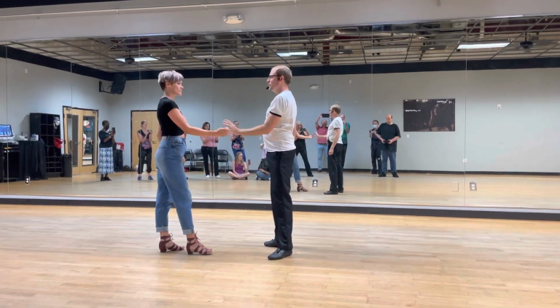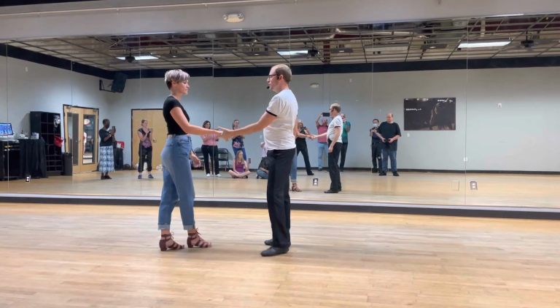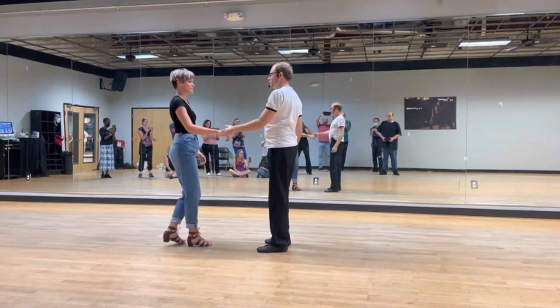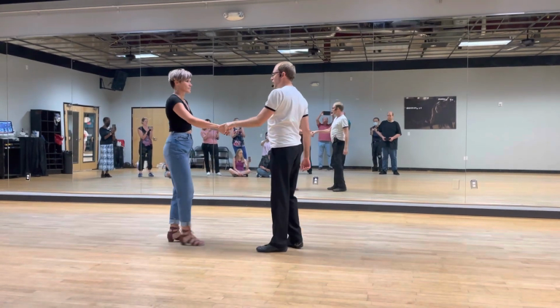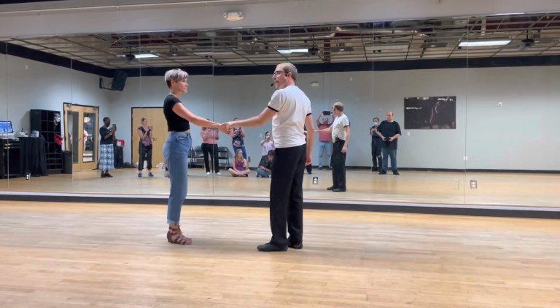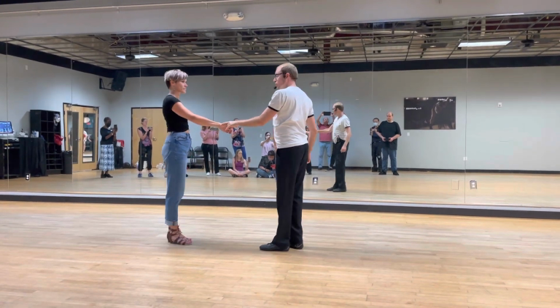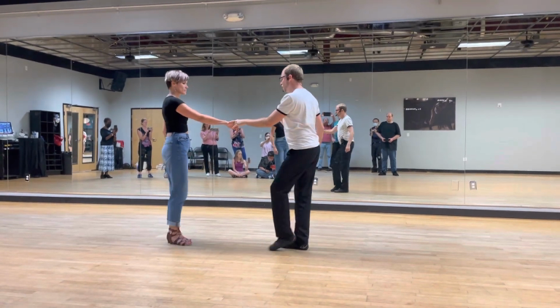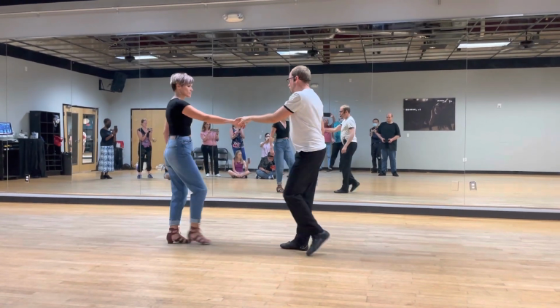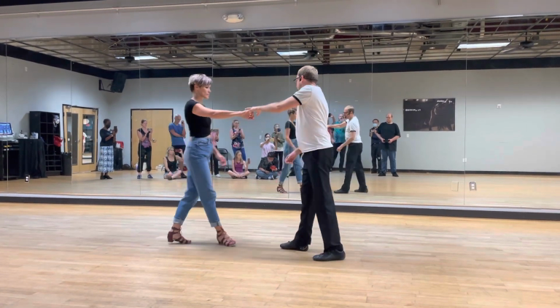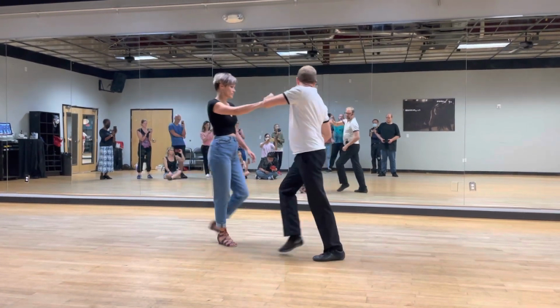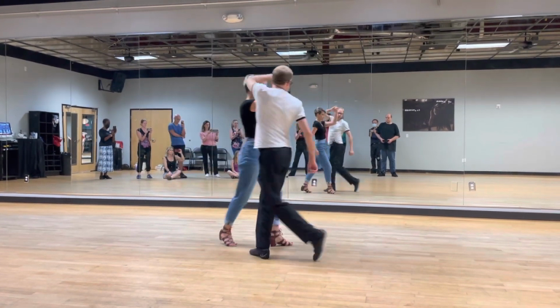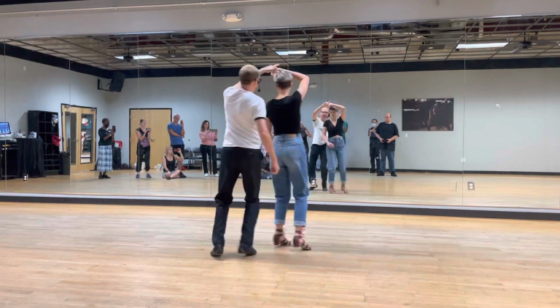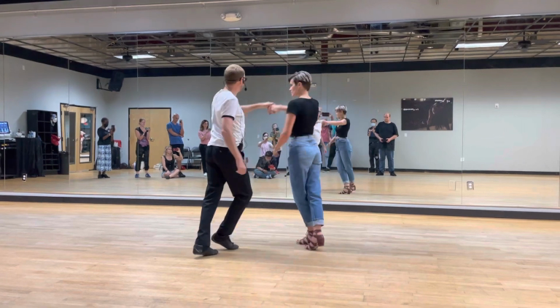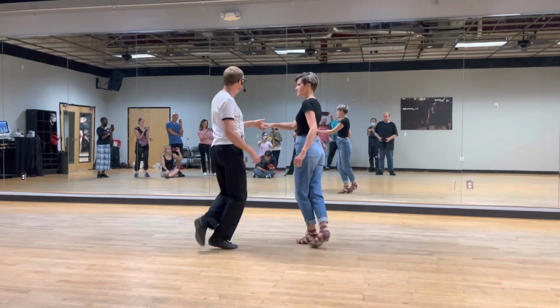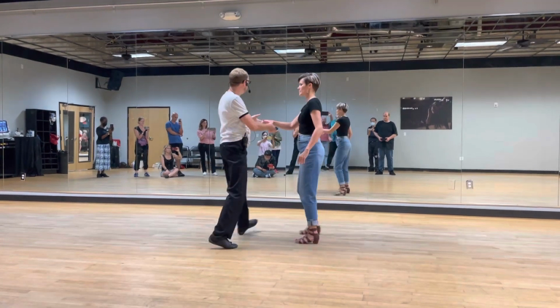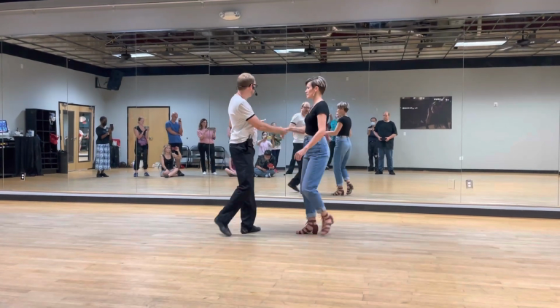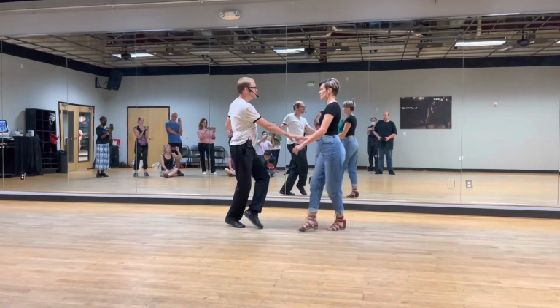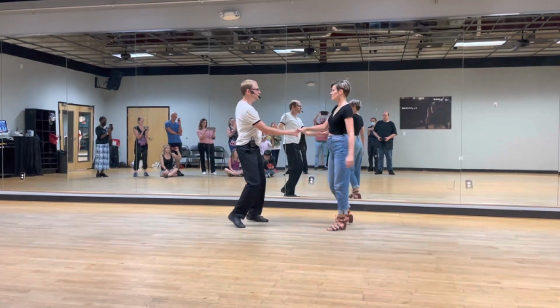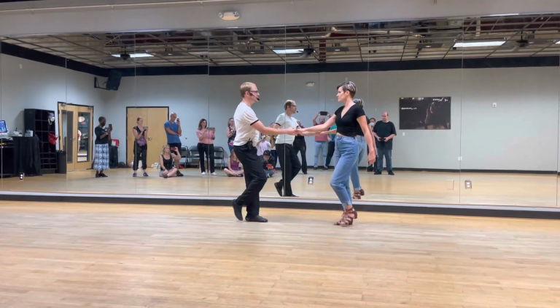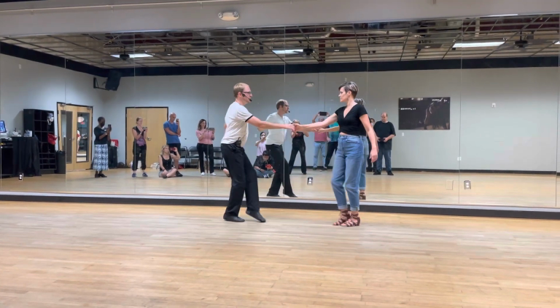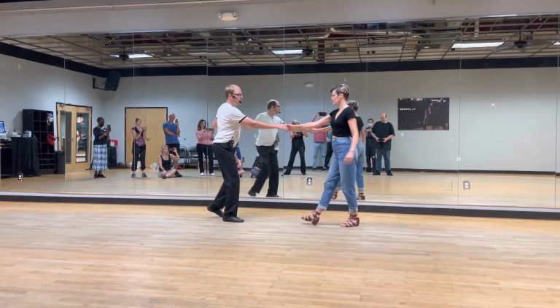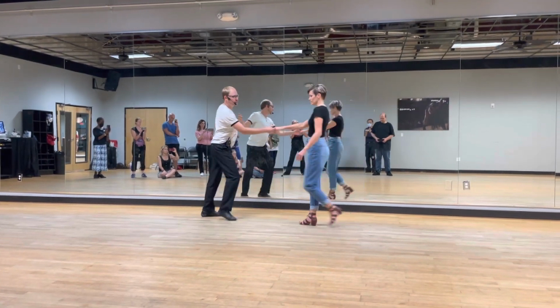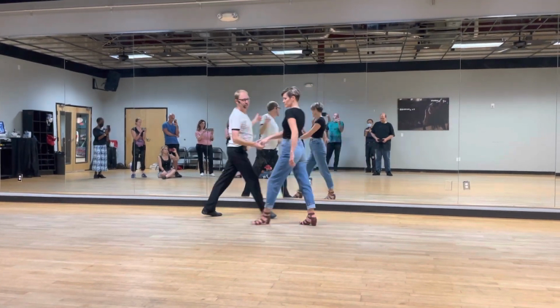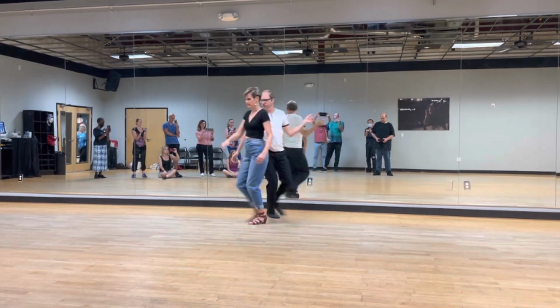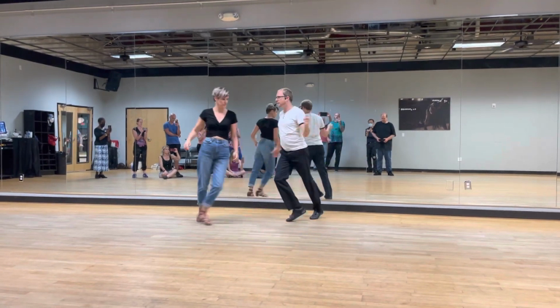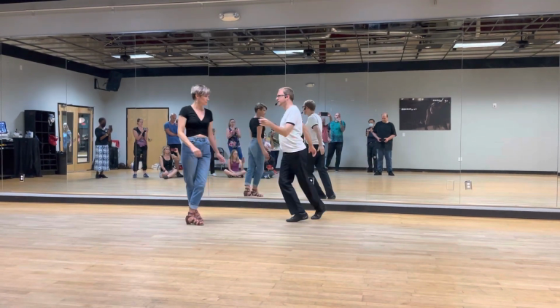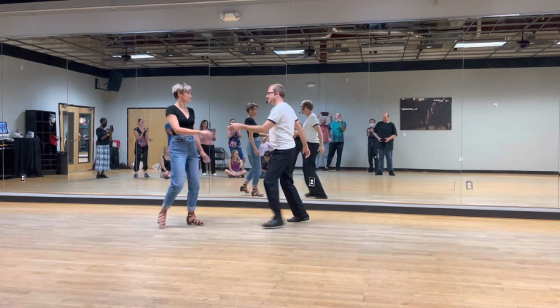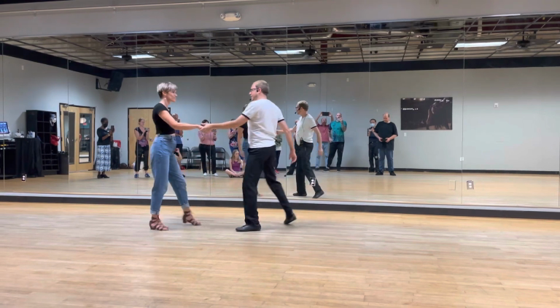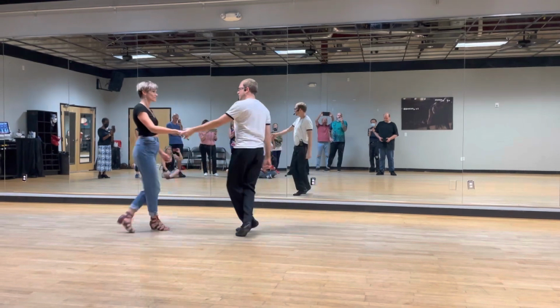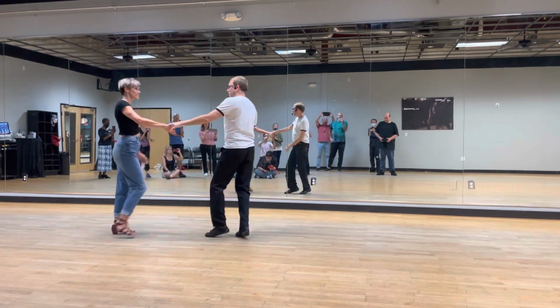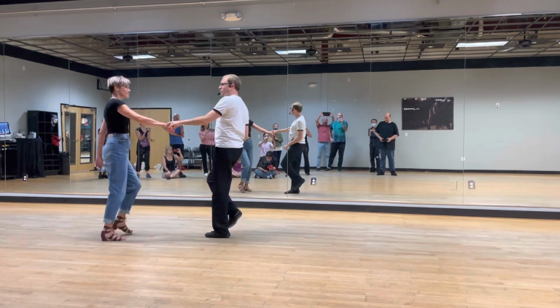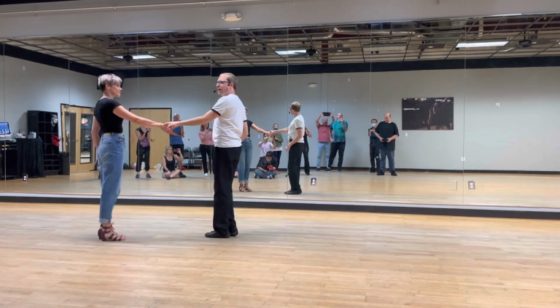From there, we moved on to our hand hook. 1, 2, and hook, step, triple step. 1, 2, and hook, step, triple step.